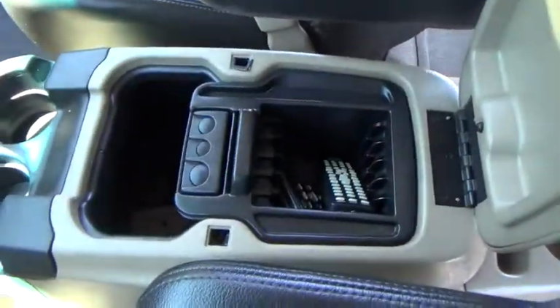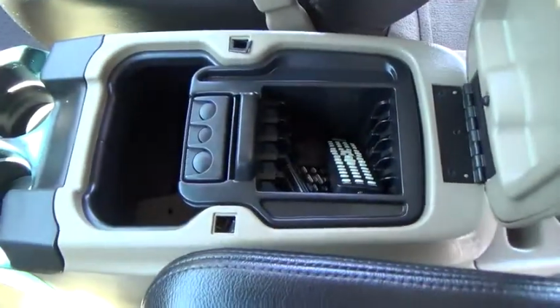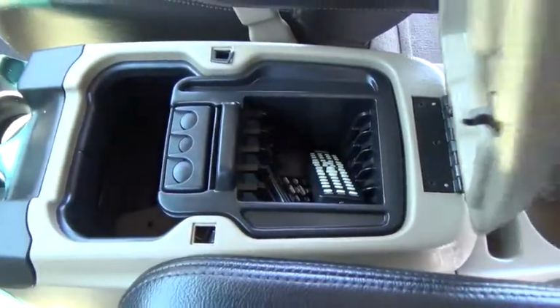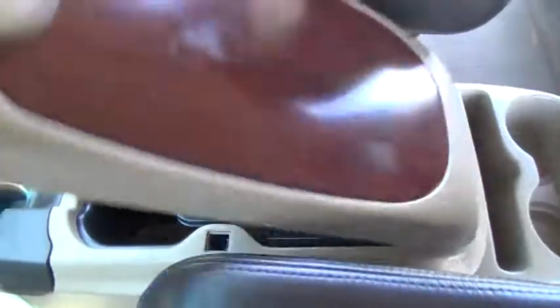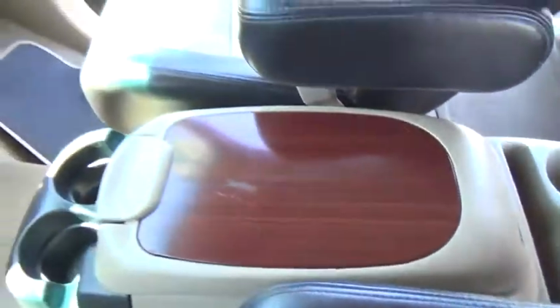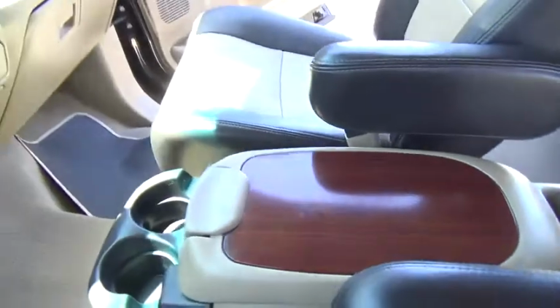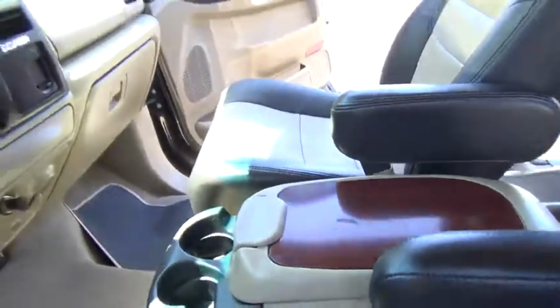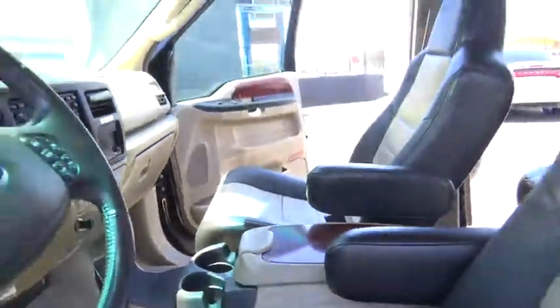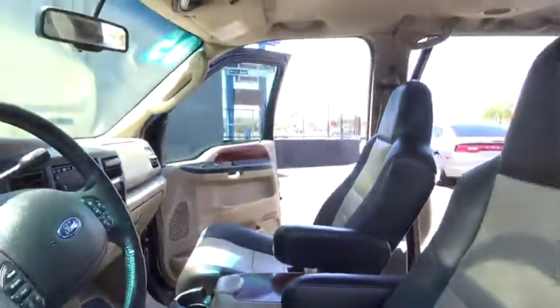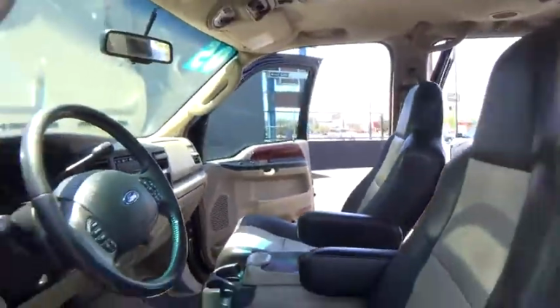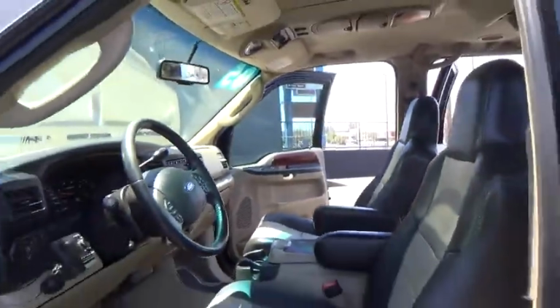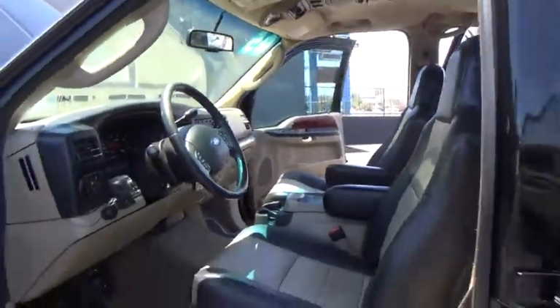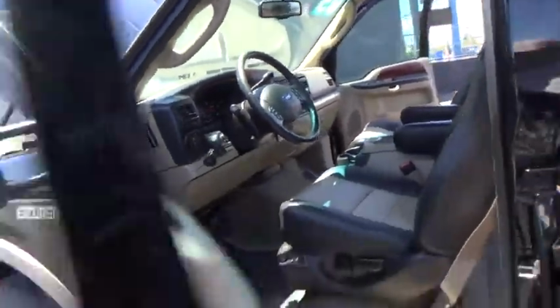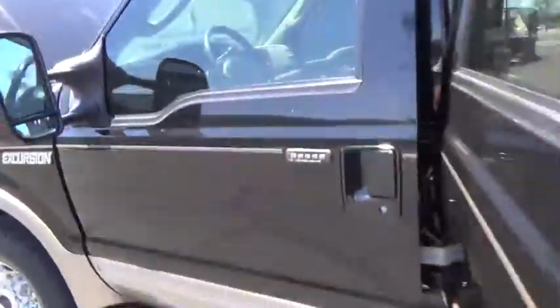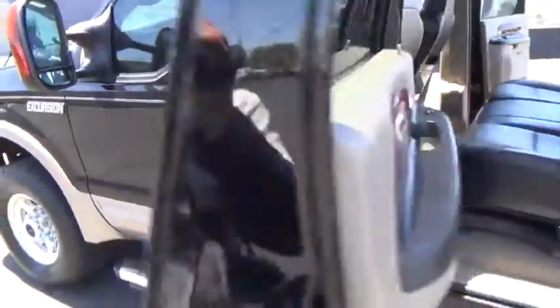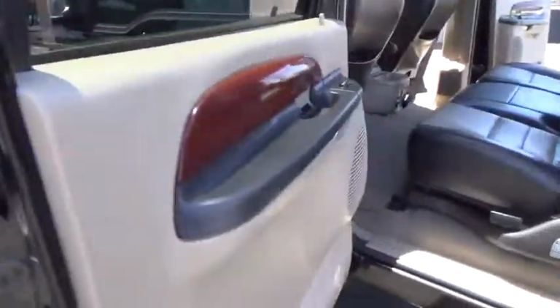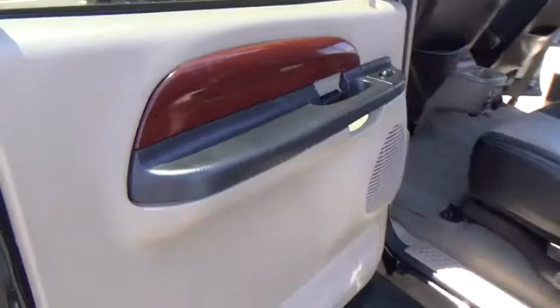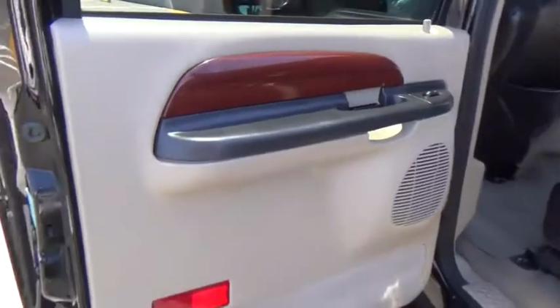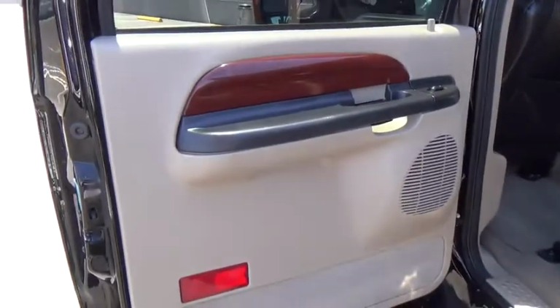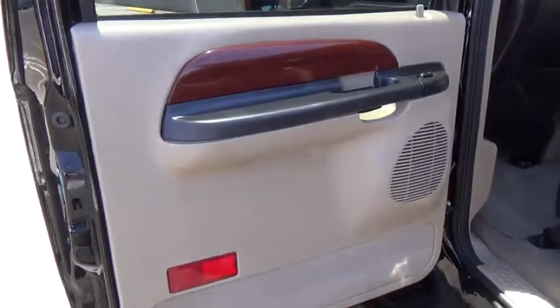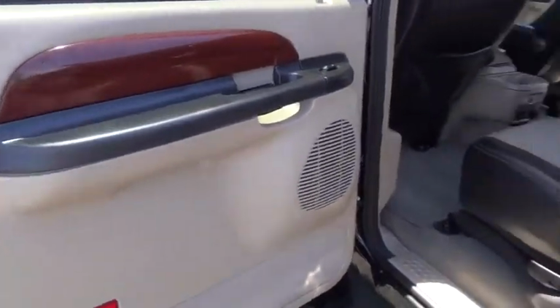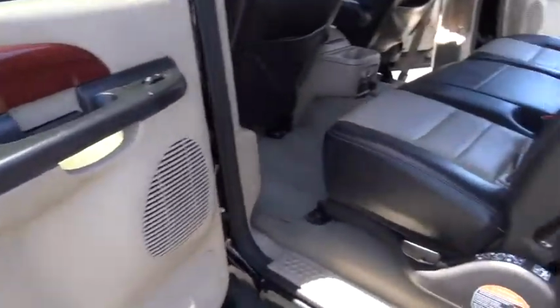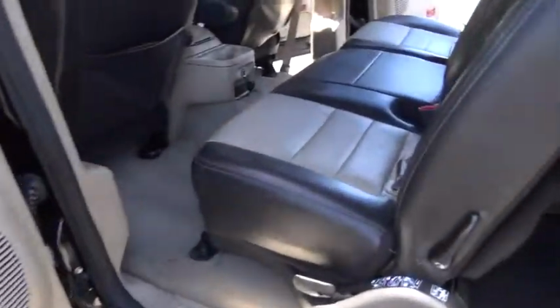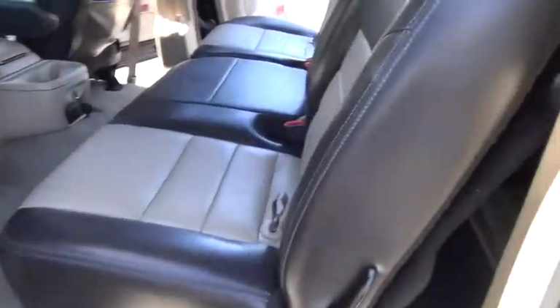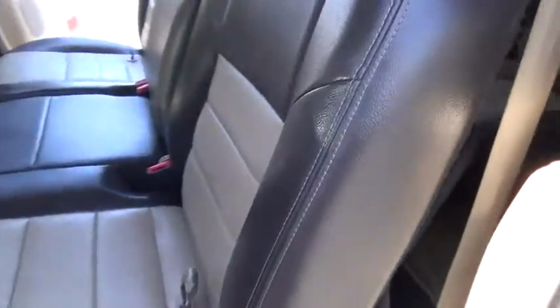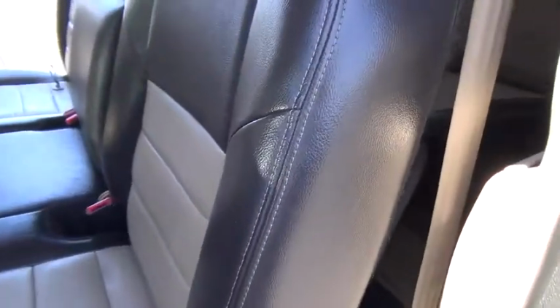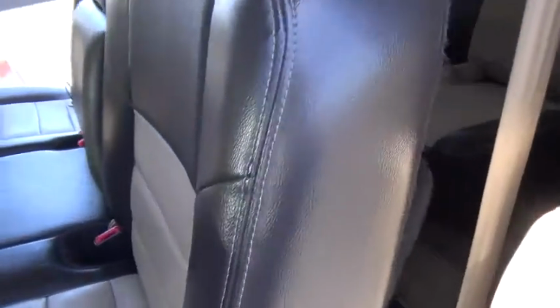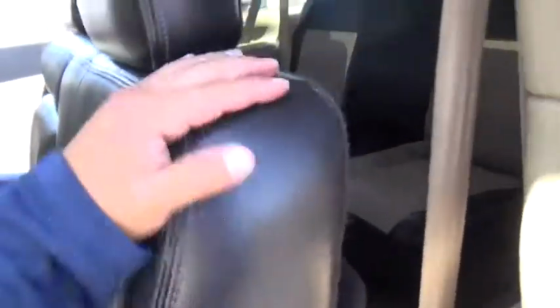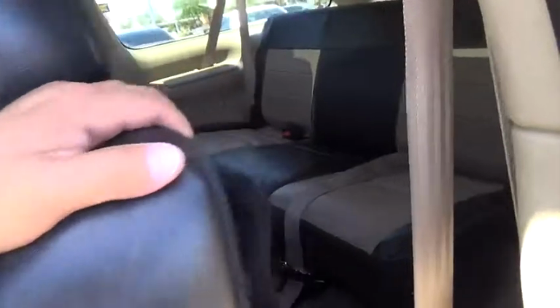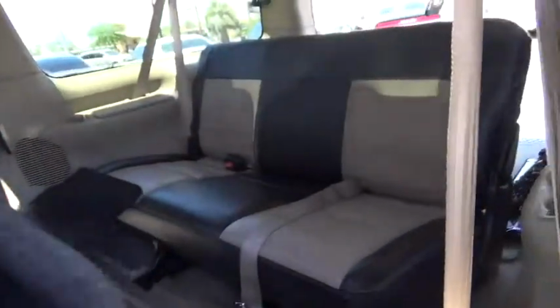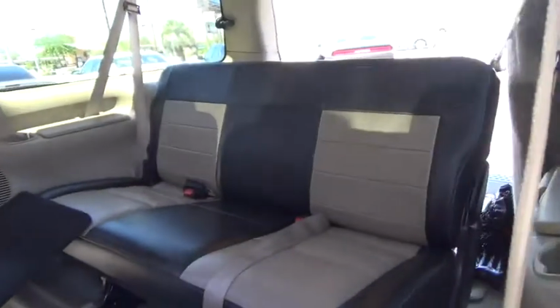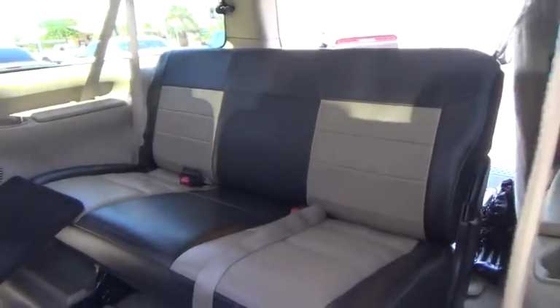Power passenger seat, anti-lock braking system, tow hitch, air conditioning, adjustable steering wheel, power steering, driver airbag, keyless entry, four-wheel drive, cruise control, aluminum wheels, four-wheel disc brakes.